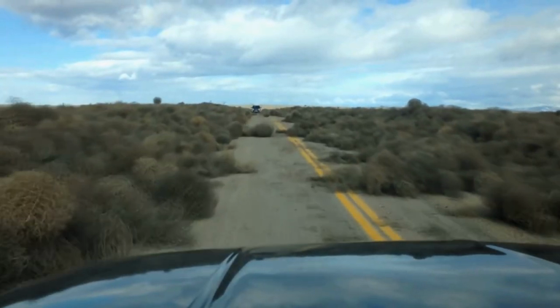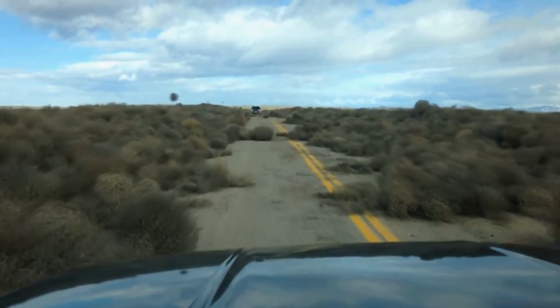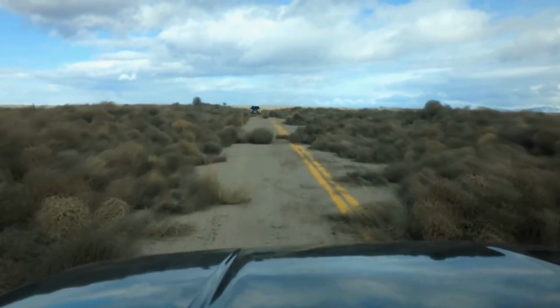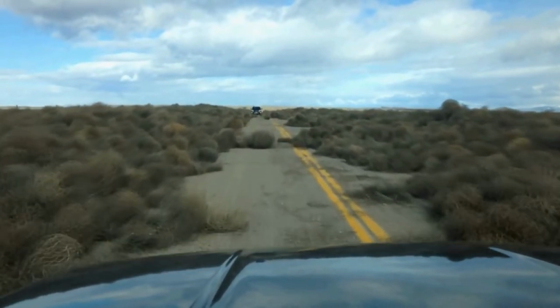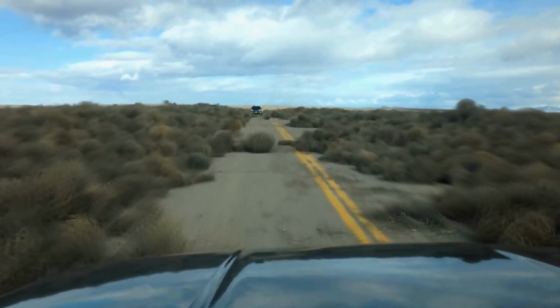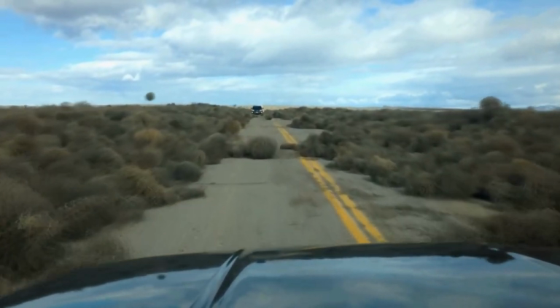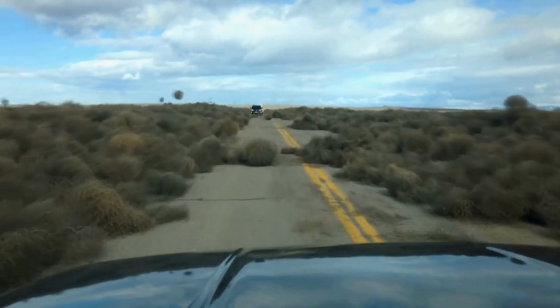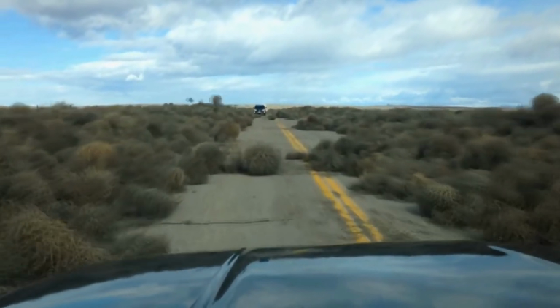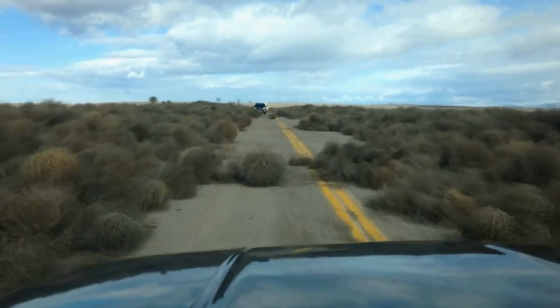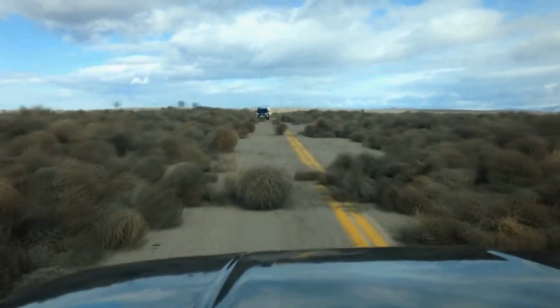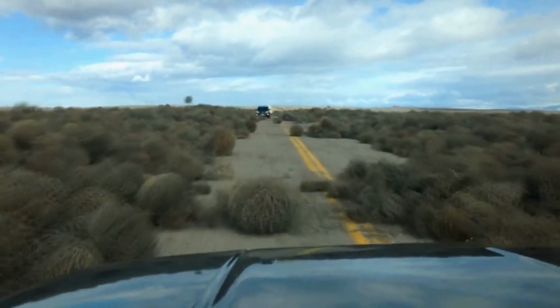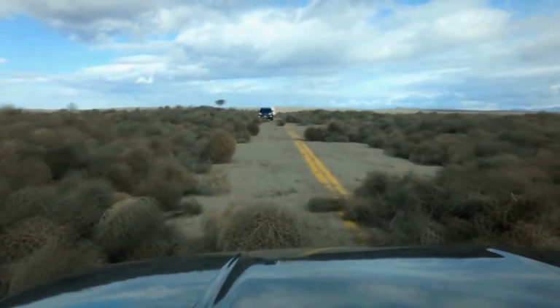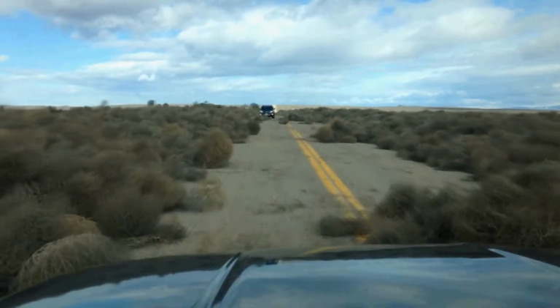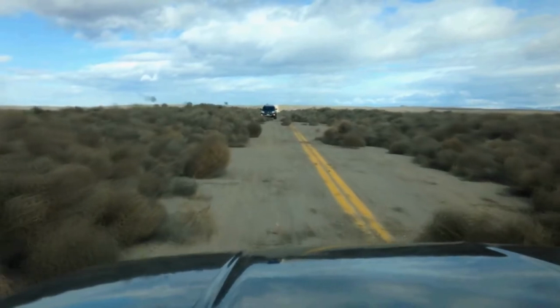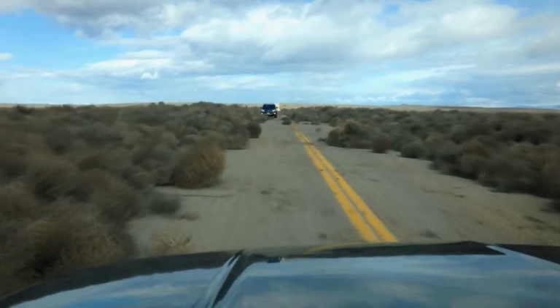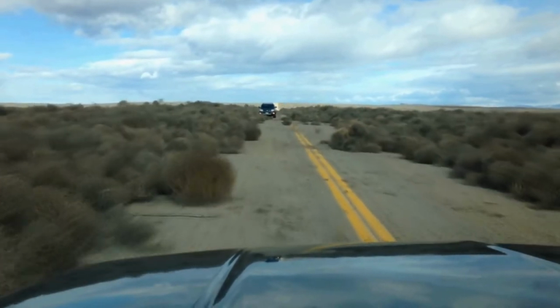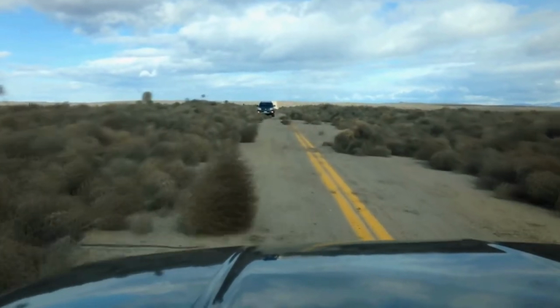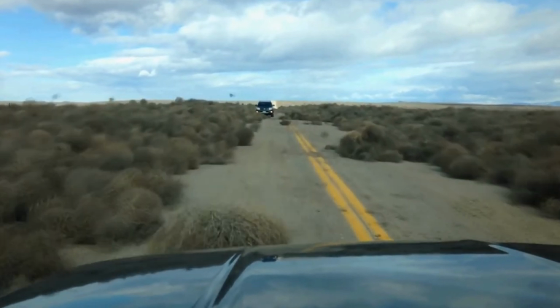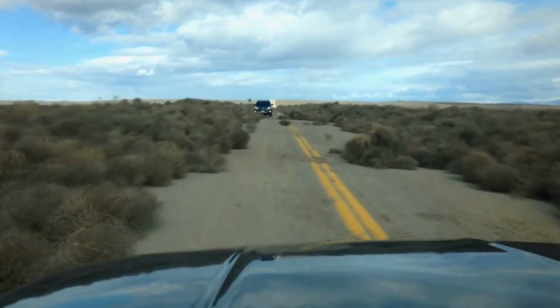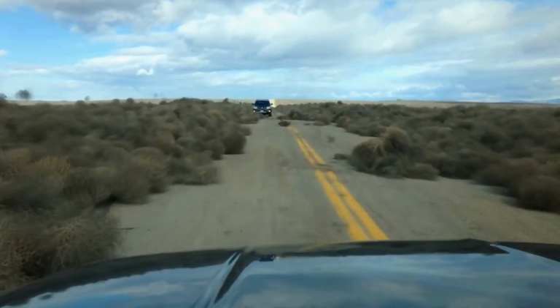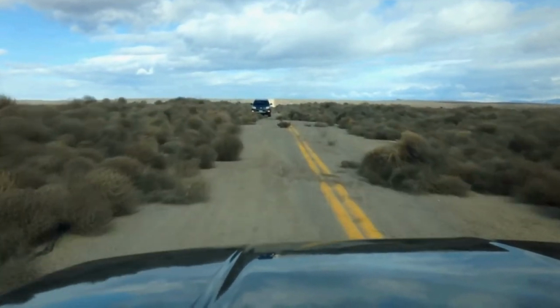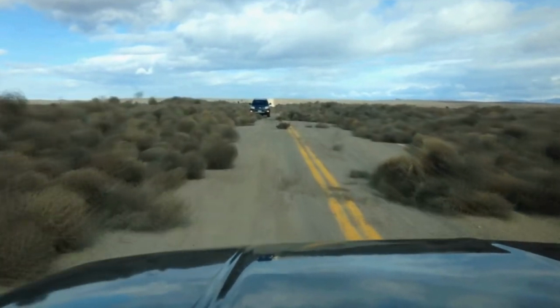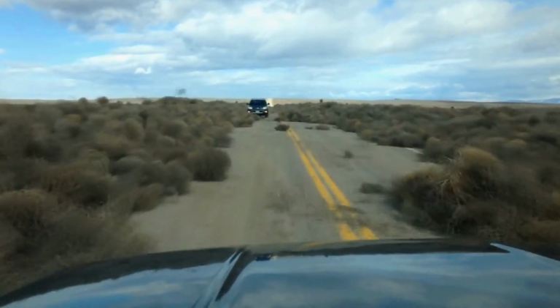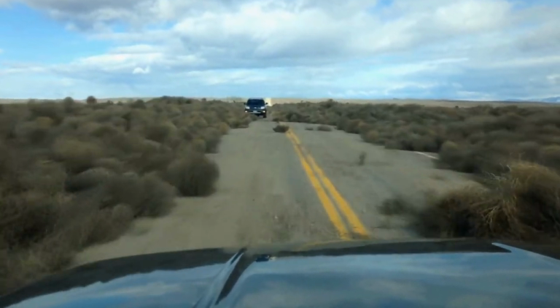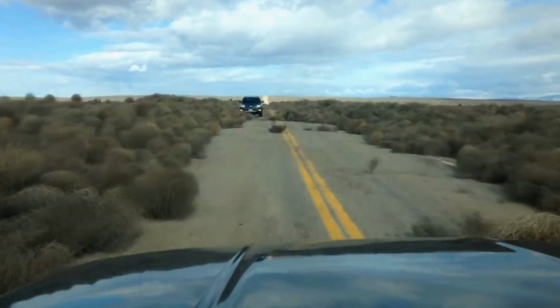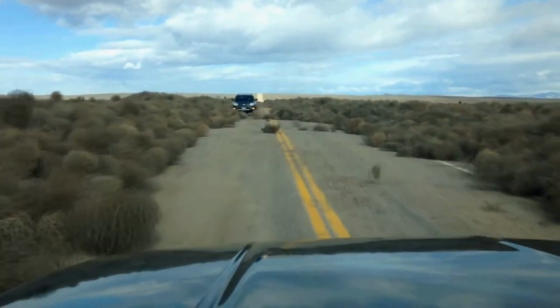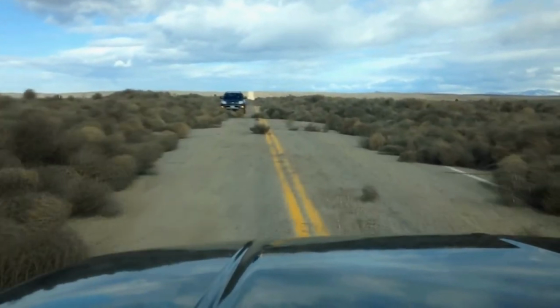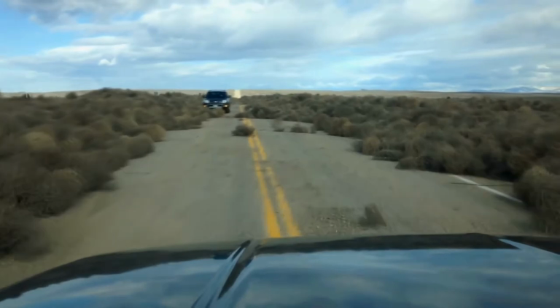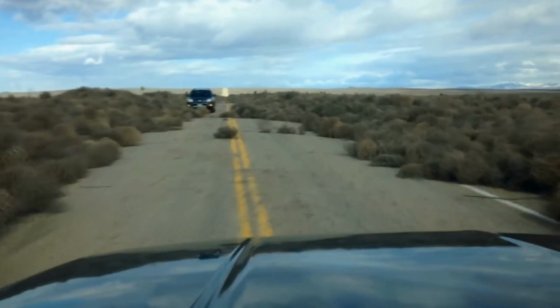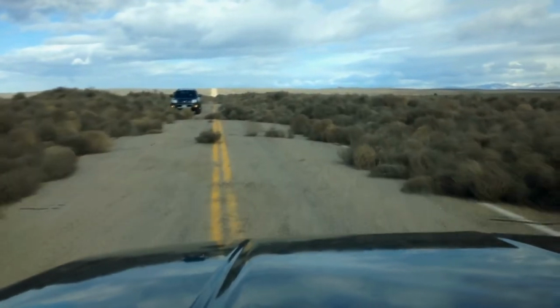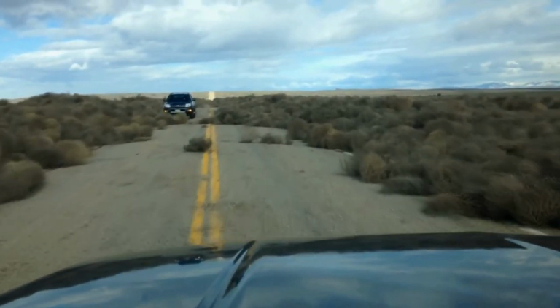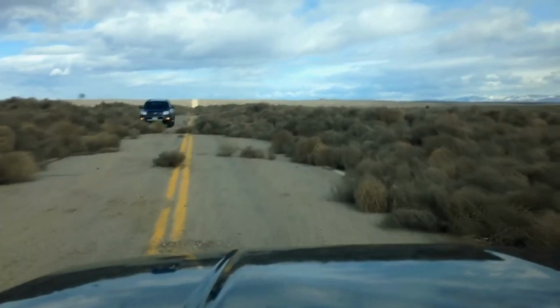These are tumbleweed, and they migrate from one place to another just by moving in the air. In this clip, as you can see, many tumbleweed has taken over the road and is blocking the cars.